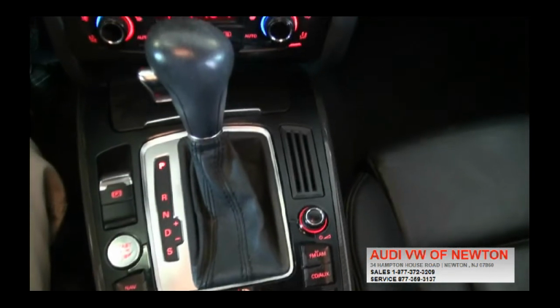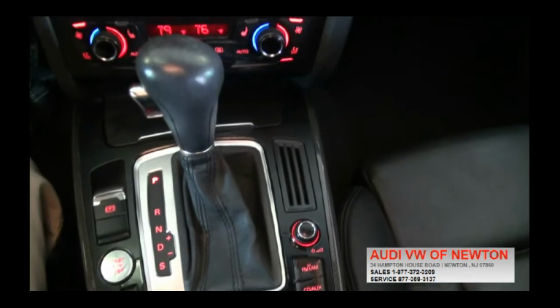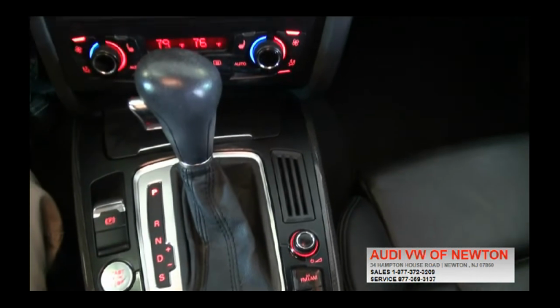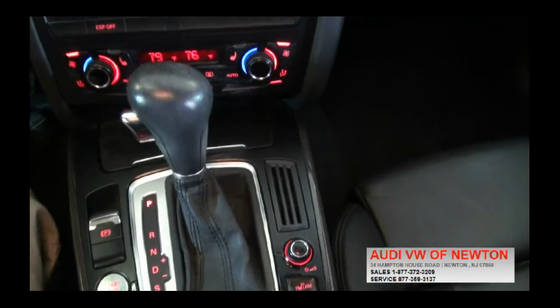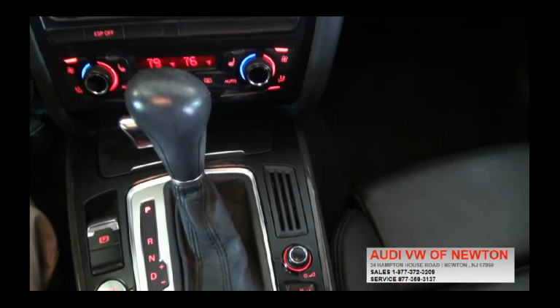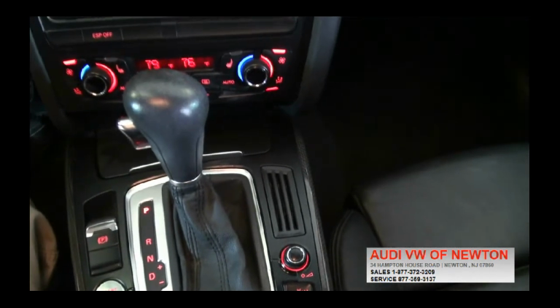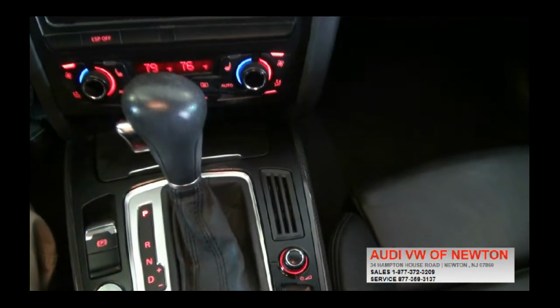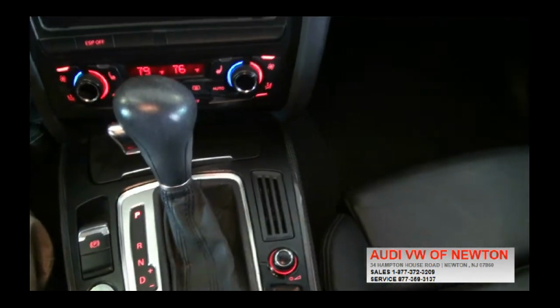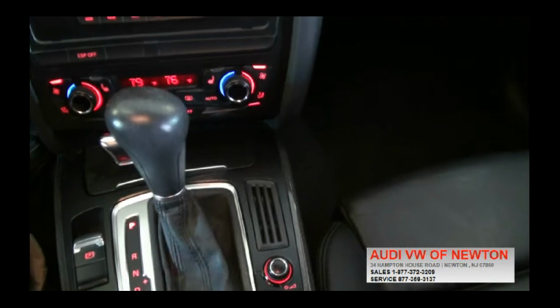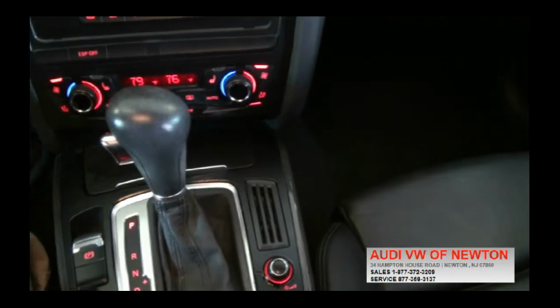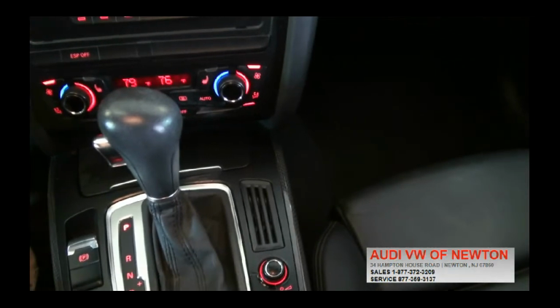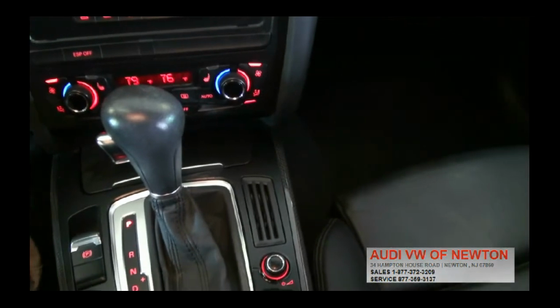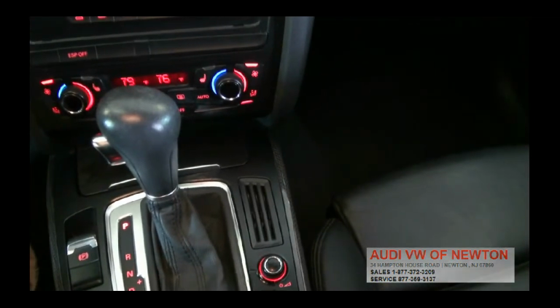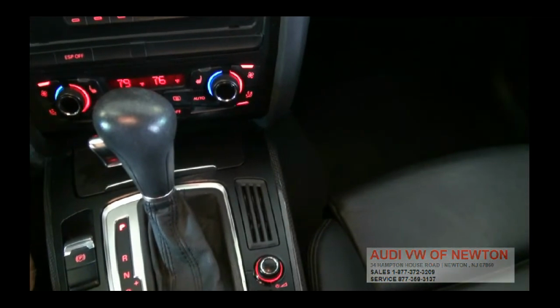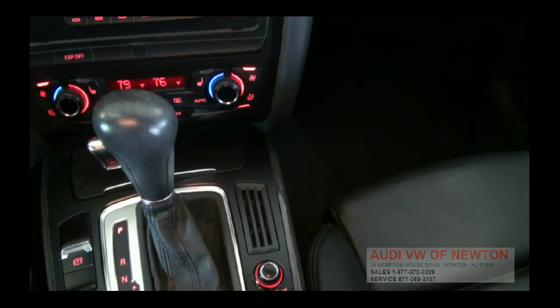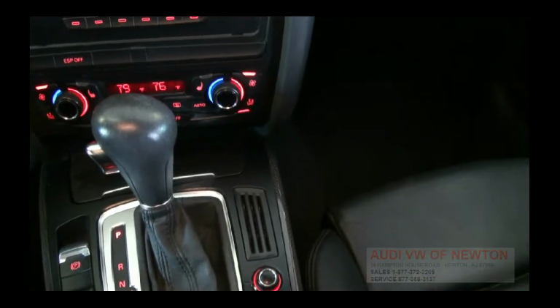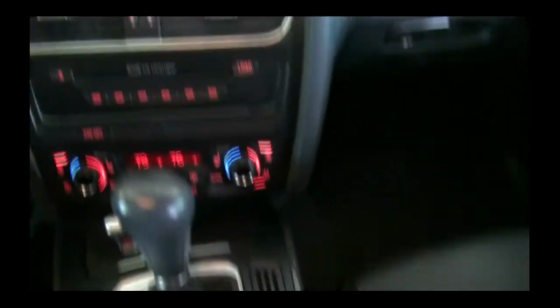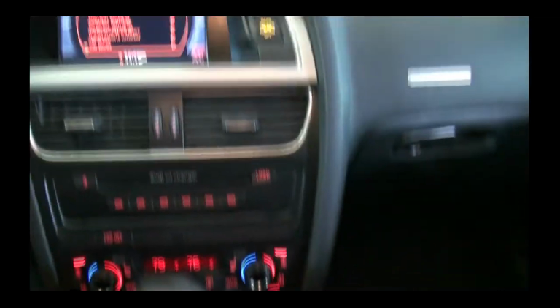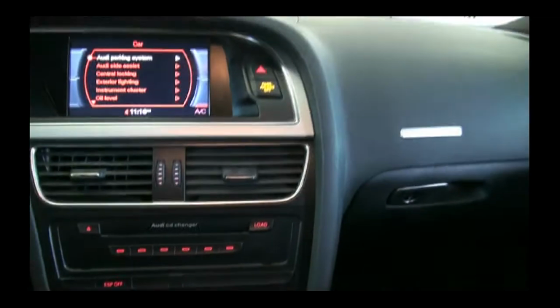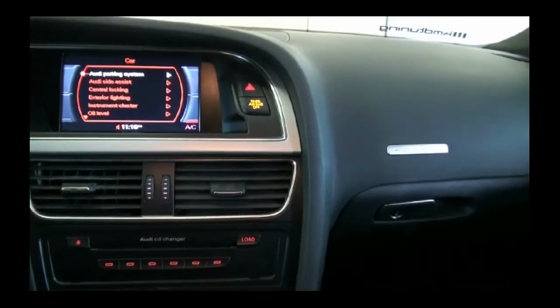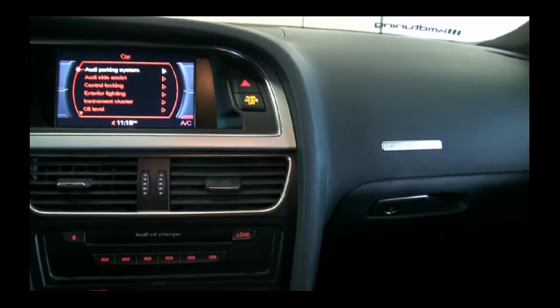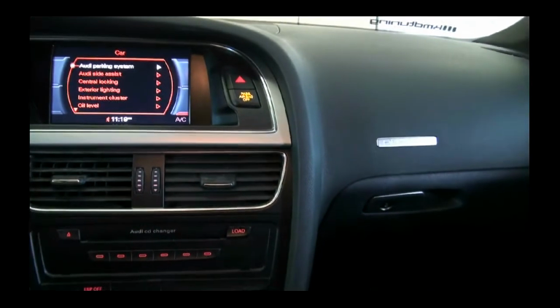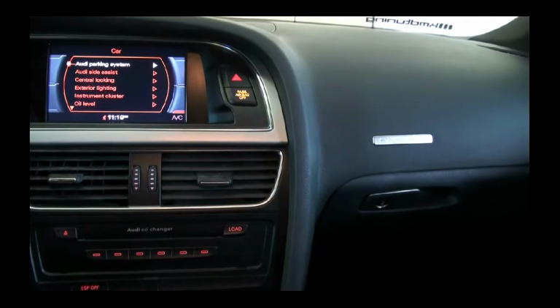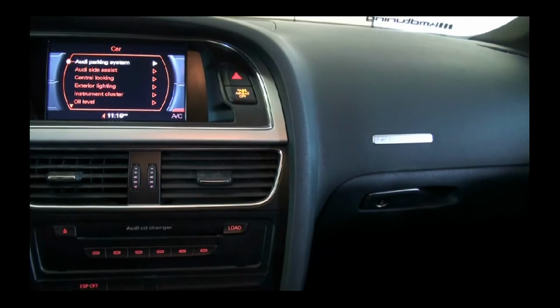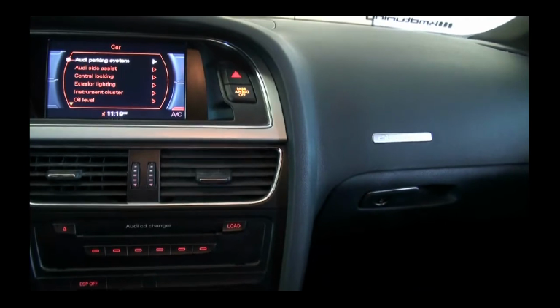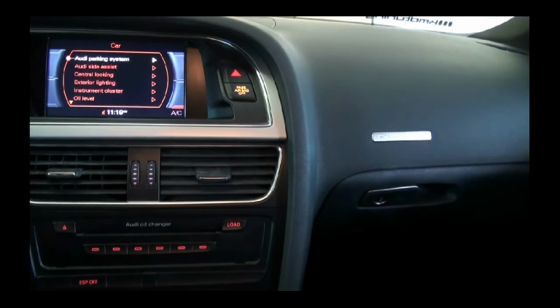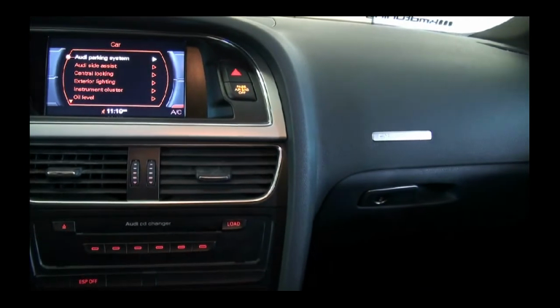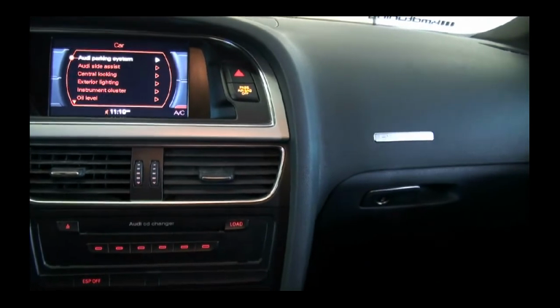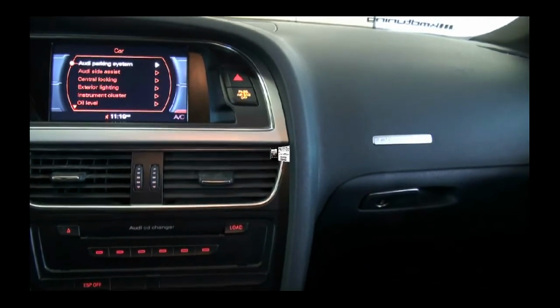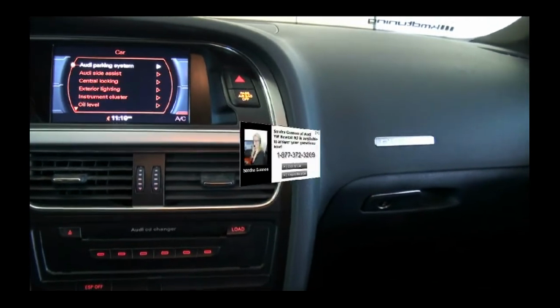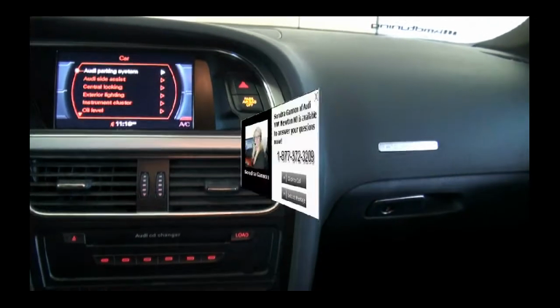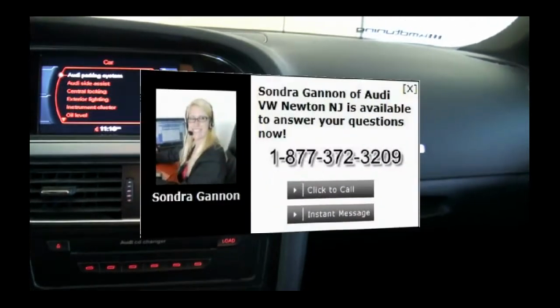If you need more info, give us a call here at Audi and Volkswagen of Newton. Of course, if you are looking for the newer one with the 3.0, we can also assist you there. Thank you.